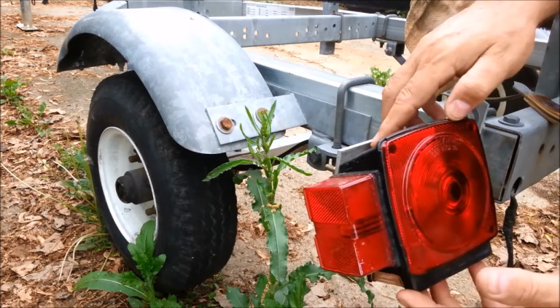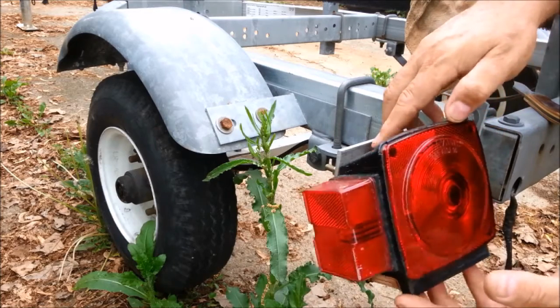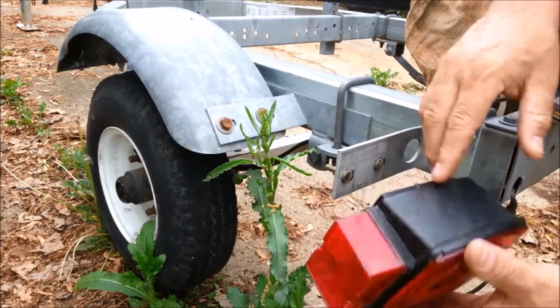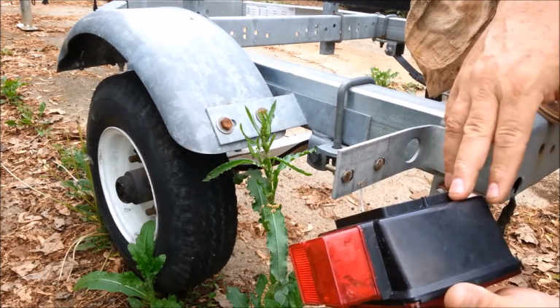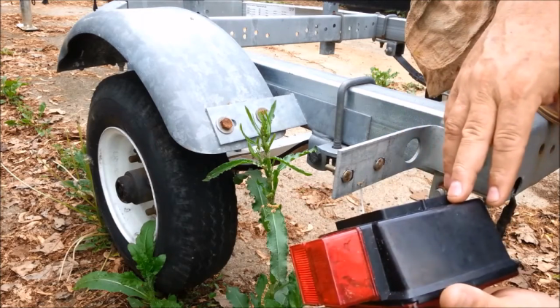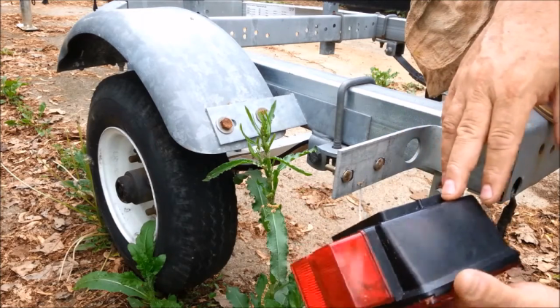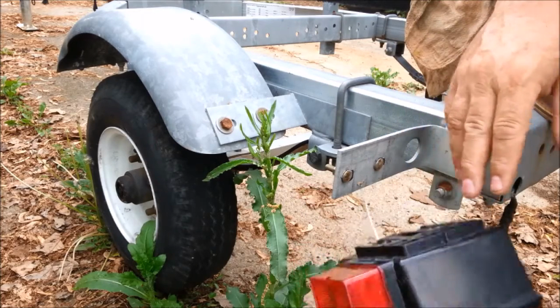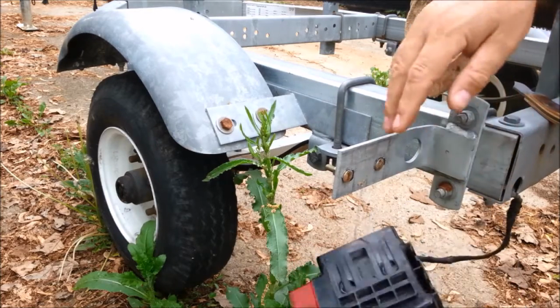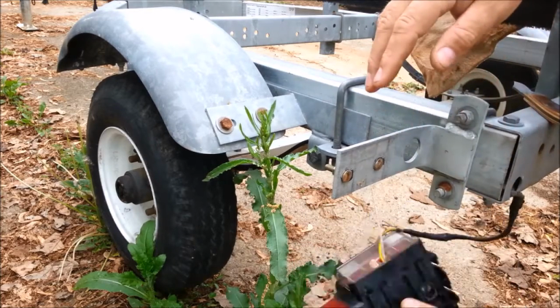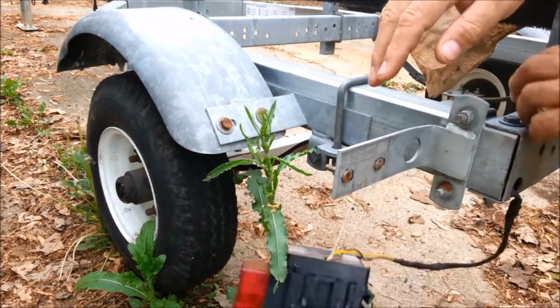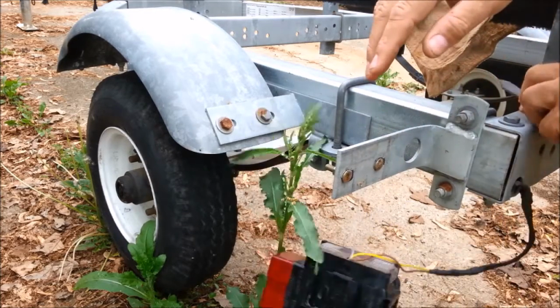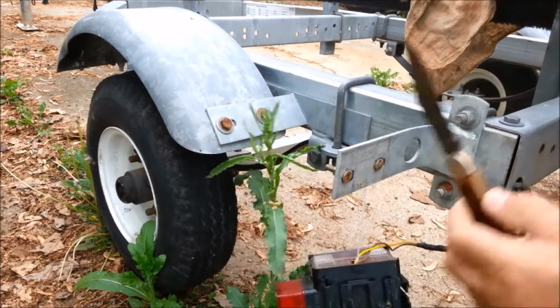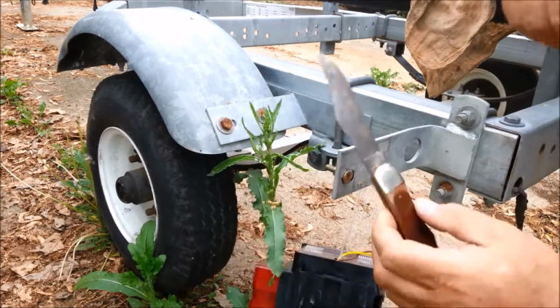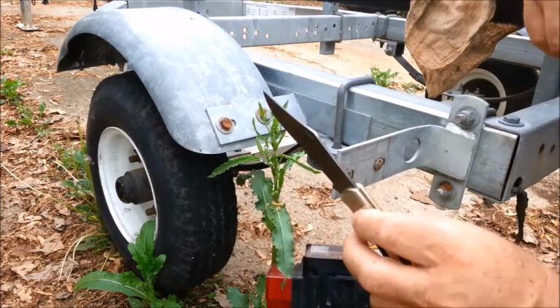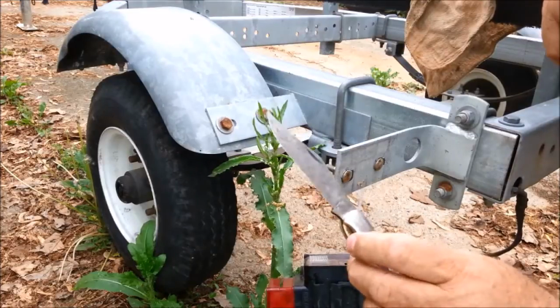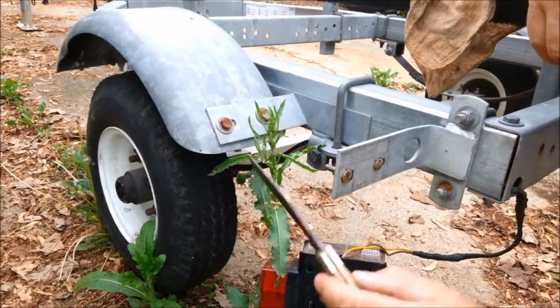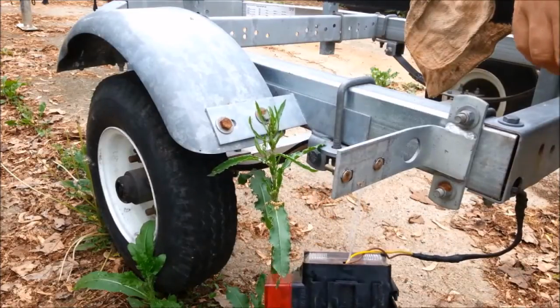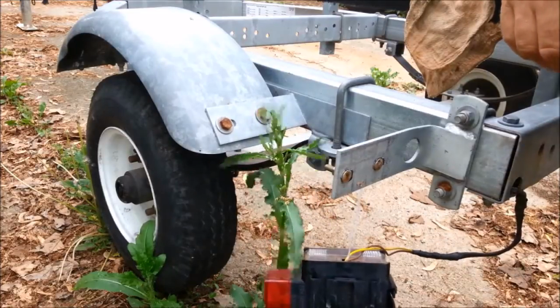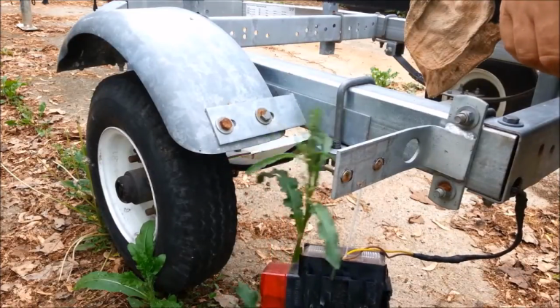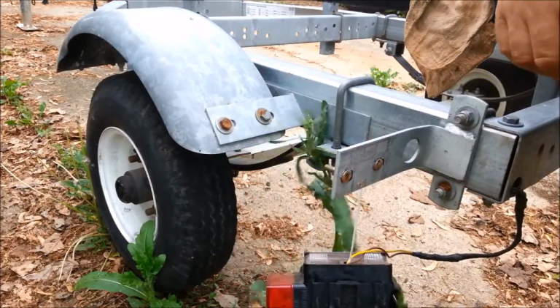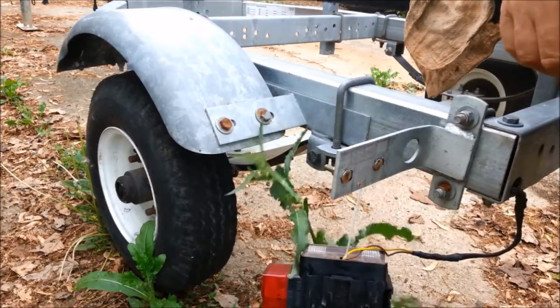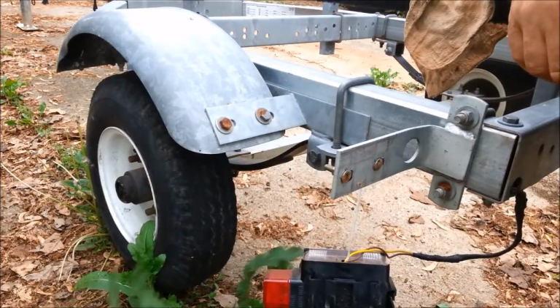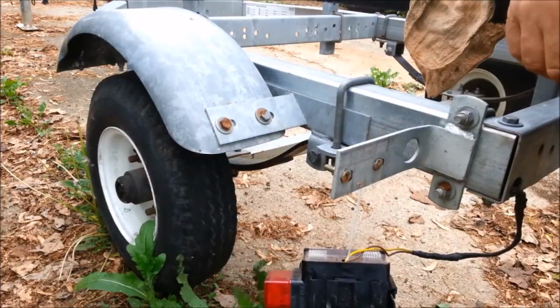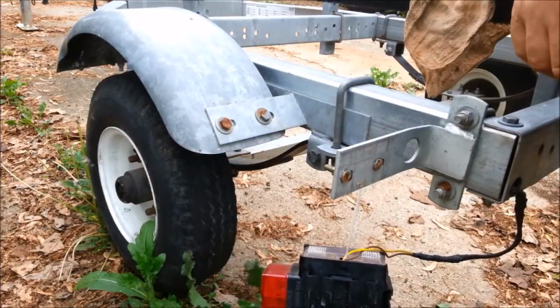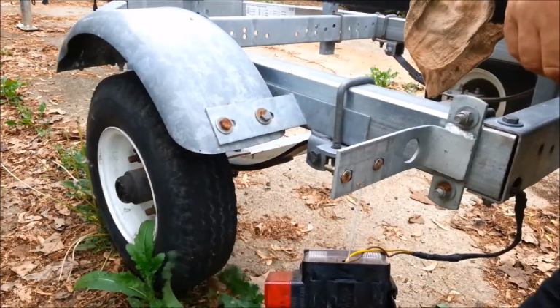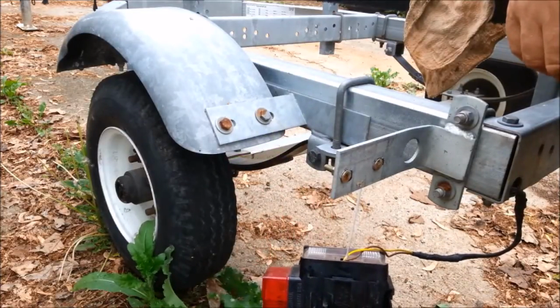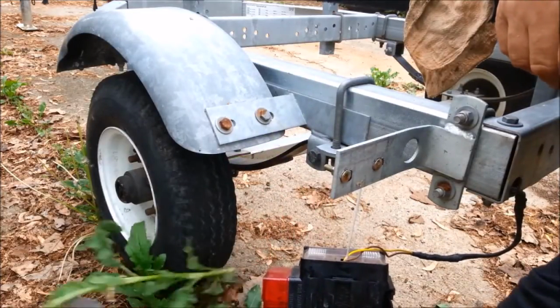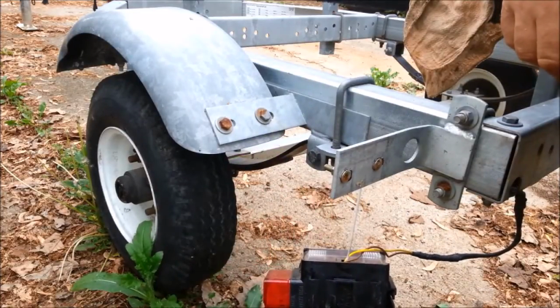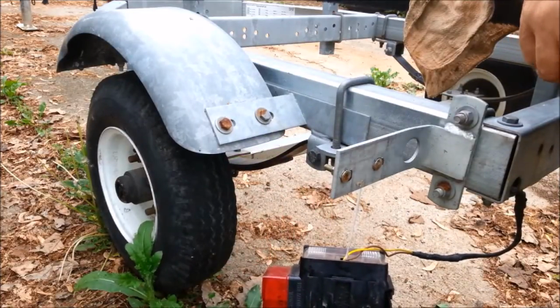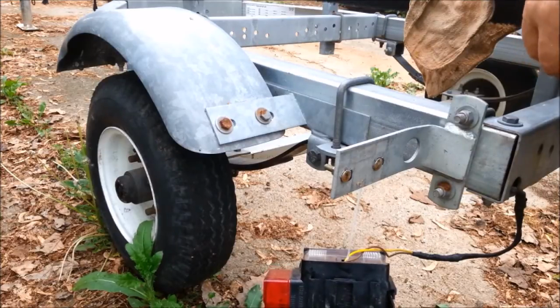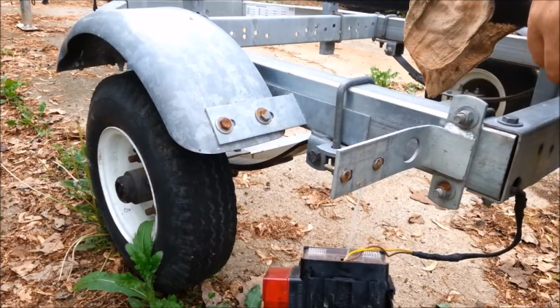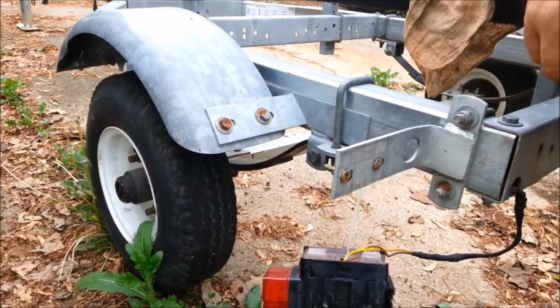So it's busted, and we're going to fix it. That weed's bugging me, and every man that's a man carries a knife. Let's get that thing out of the way.